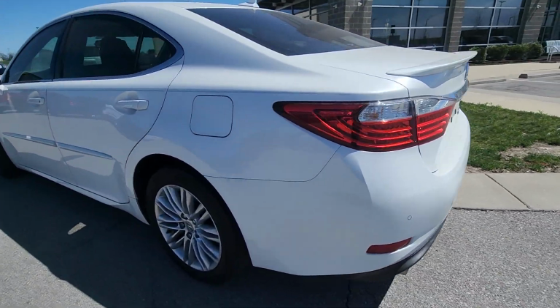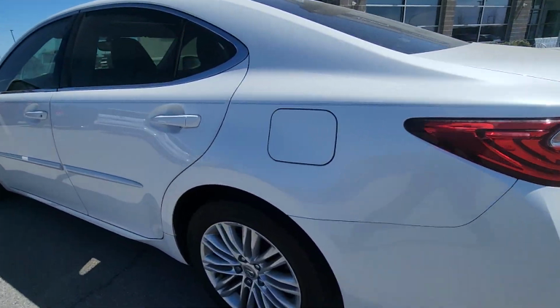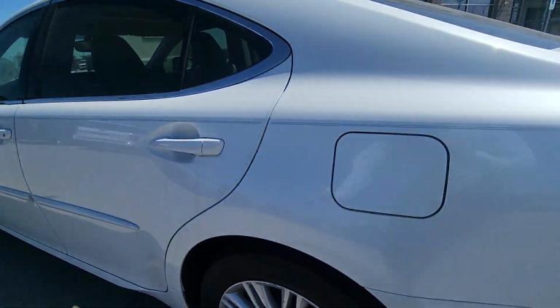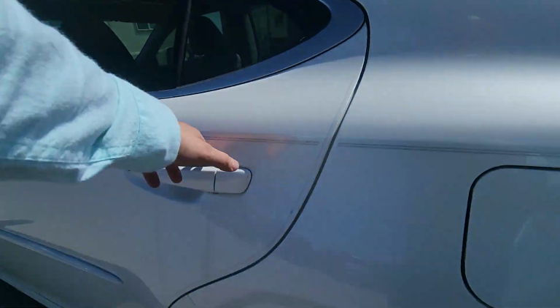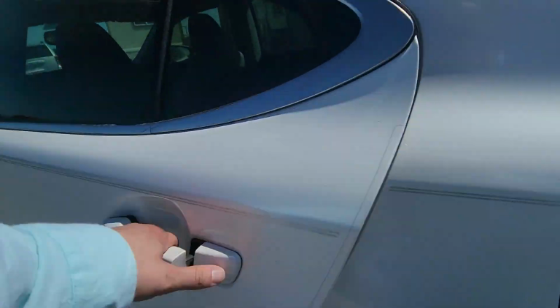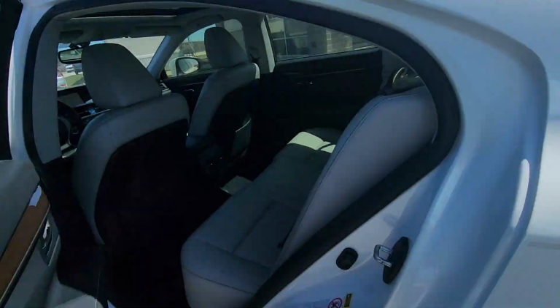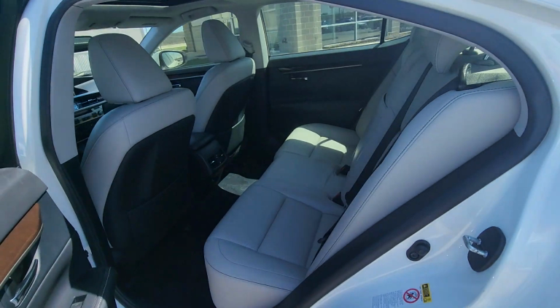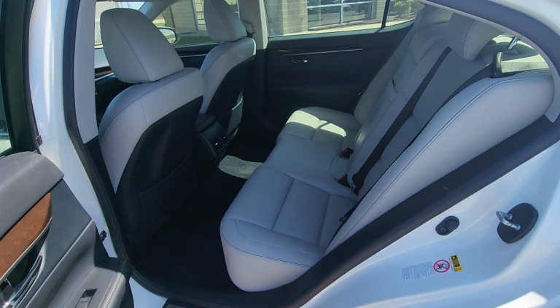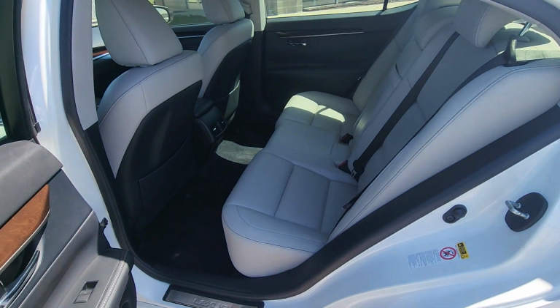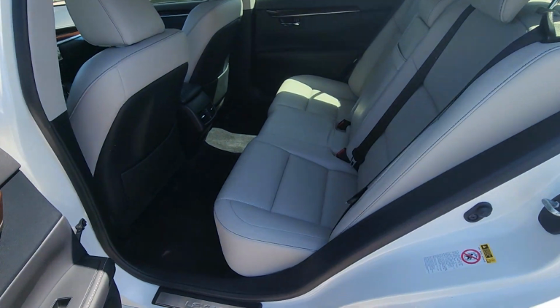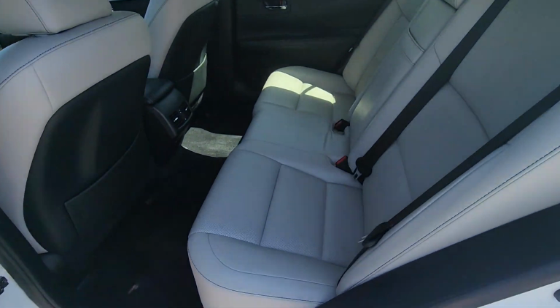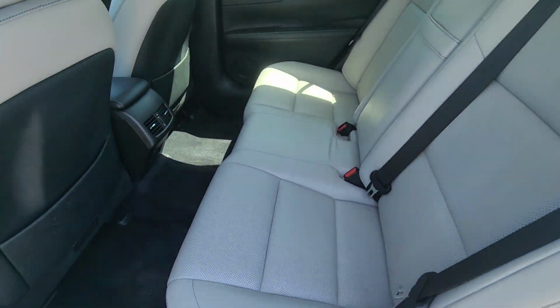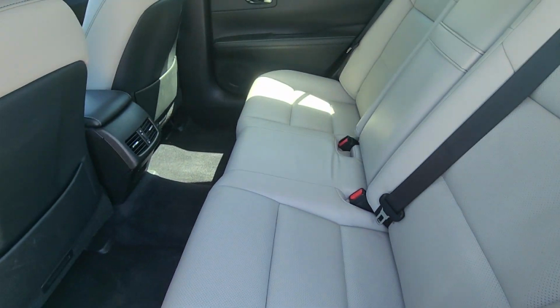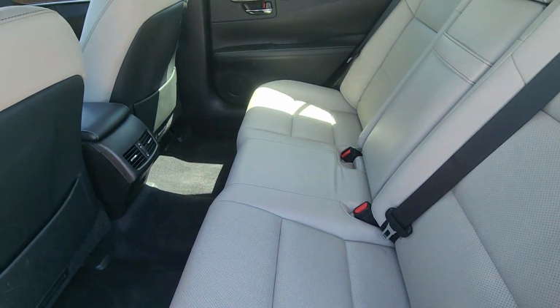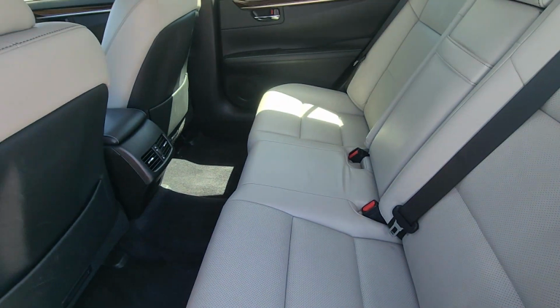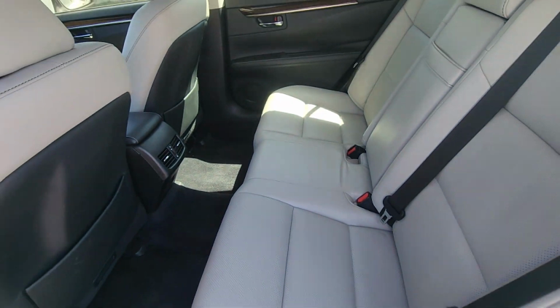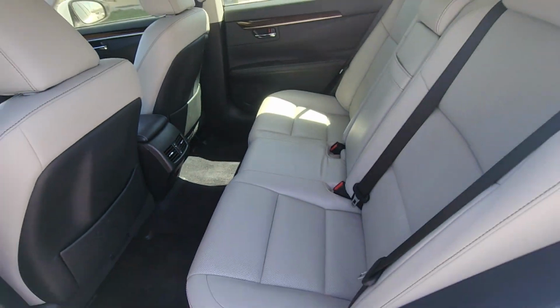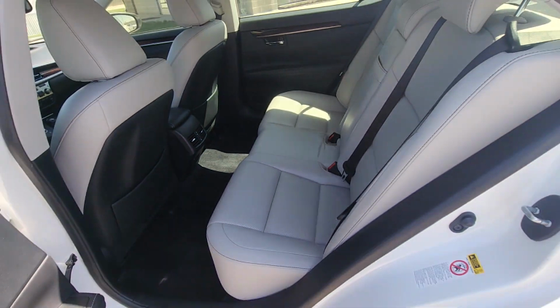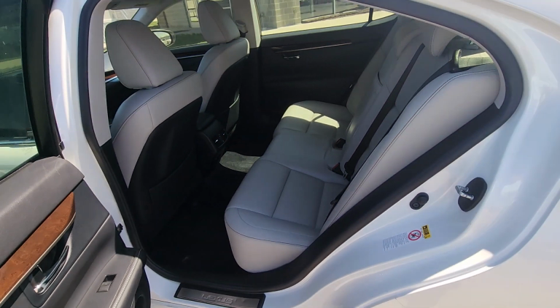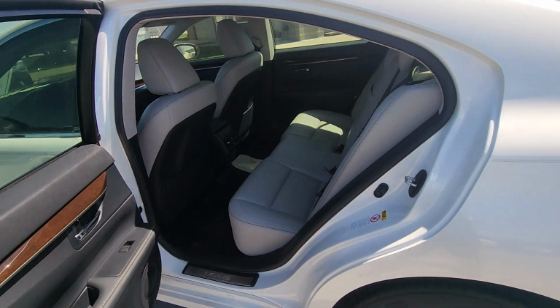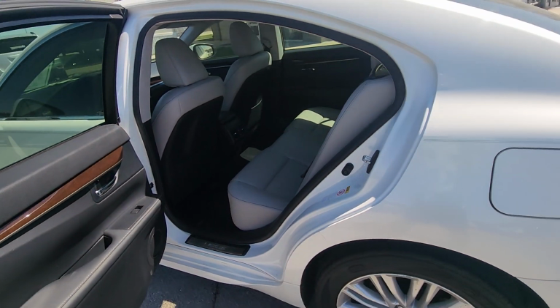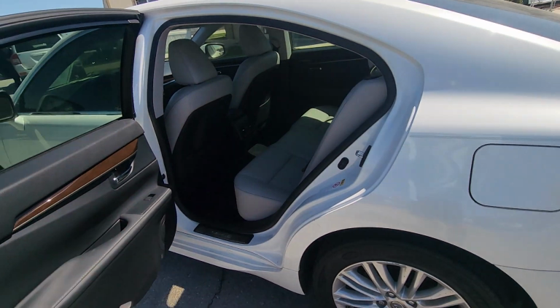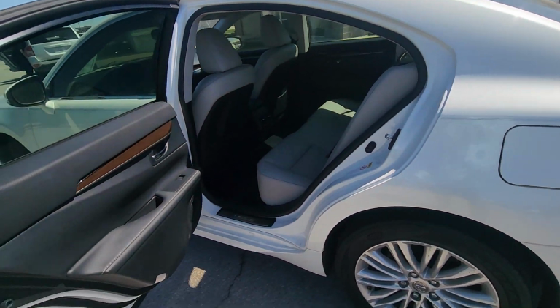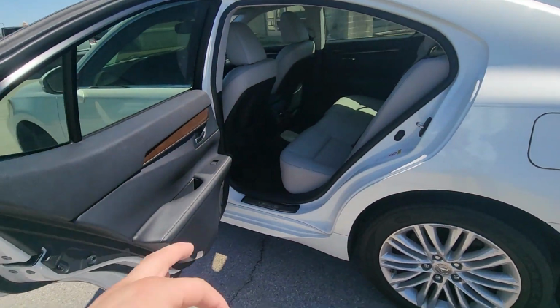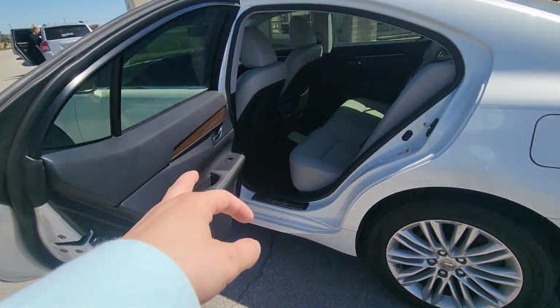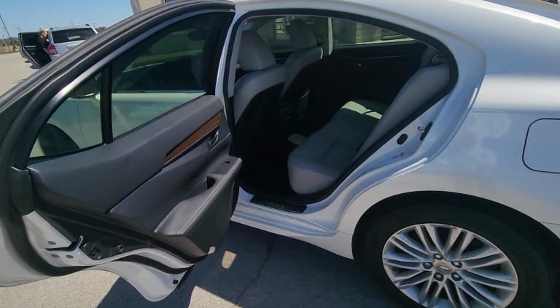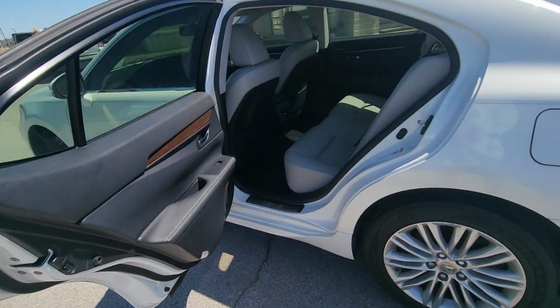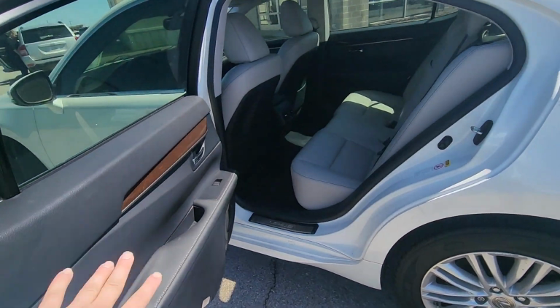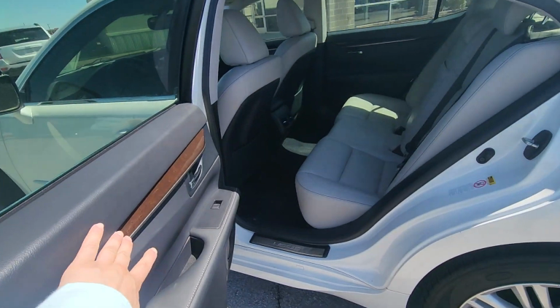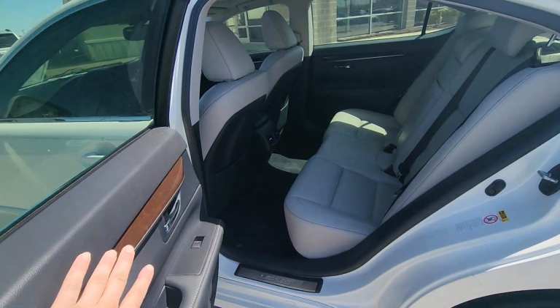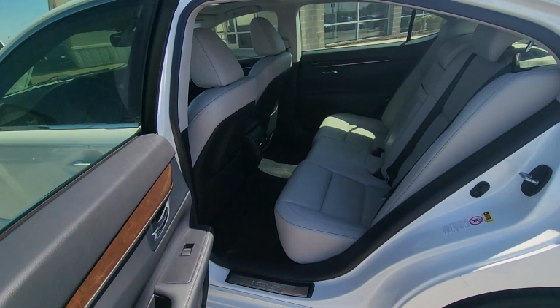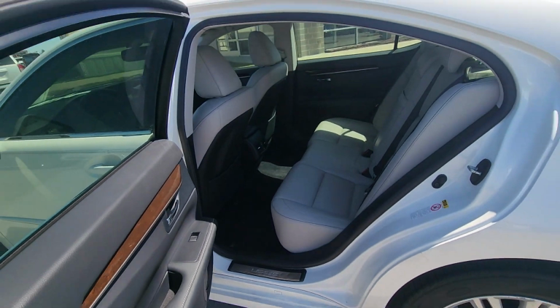Alright, moving on to the interior, I'm going to check out the back seat first. I have to get you to notice there's no wear and tear here in the leather — super clean, plenty of space for your passengers. You've got the climate control there in the back as well, and I love these little wood accents here. I think it's a really slick look.